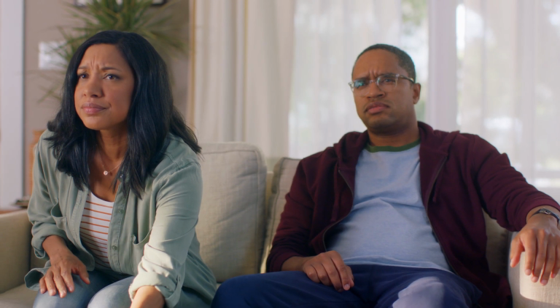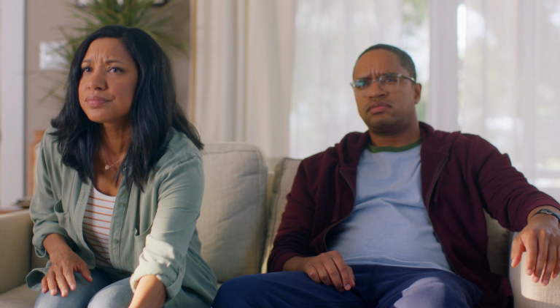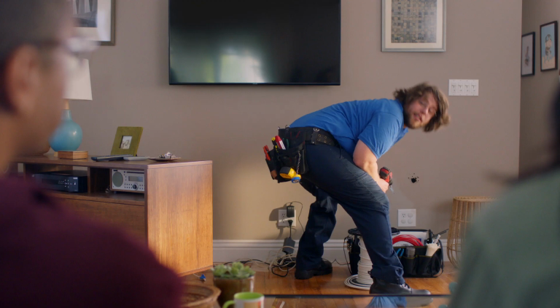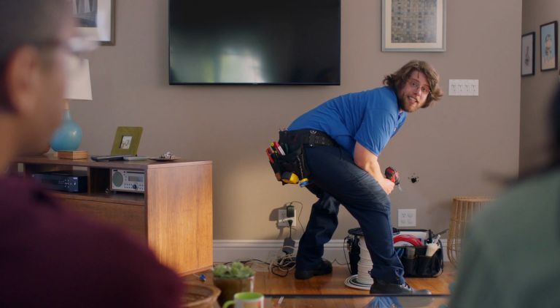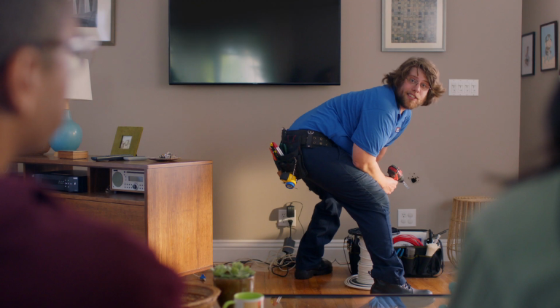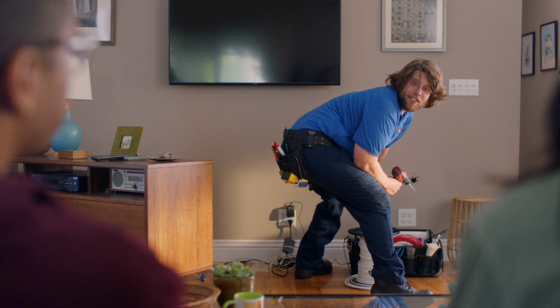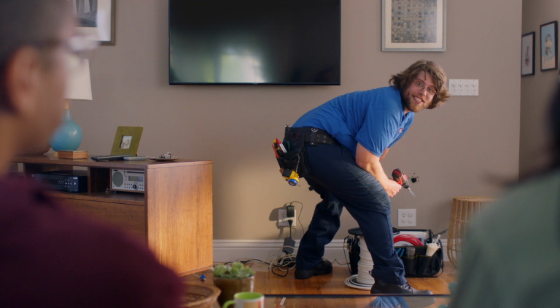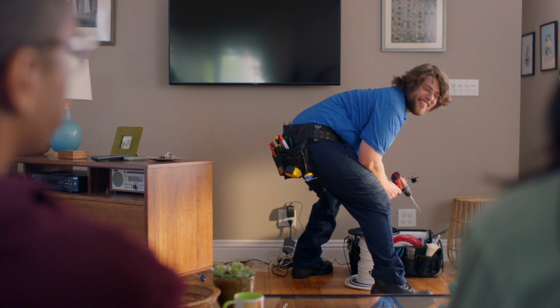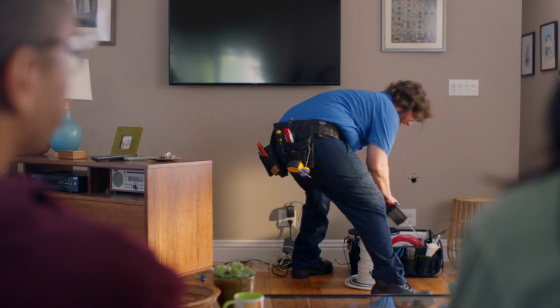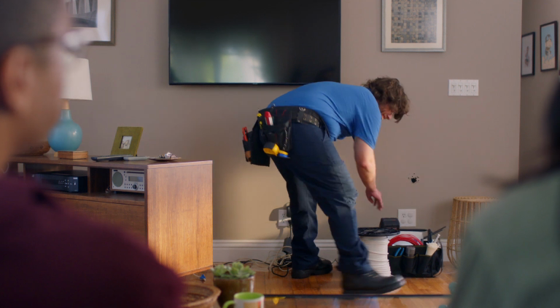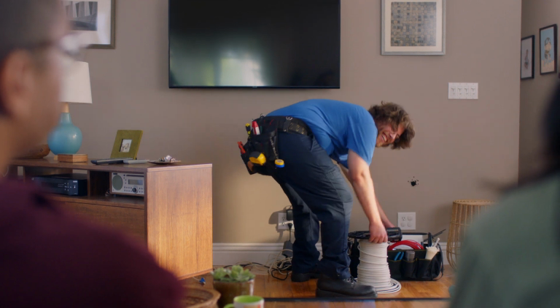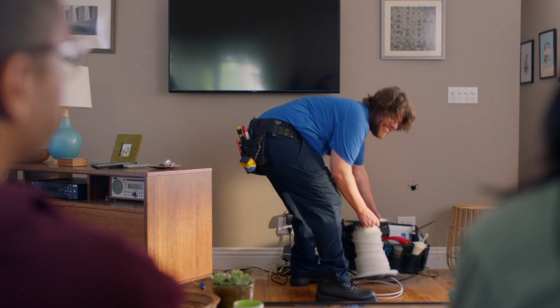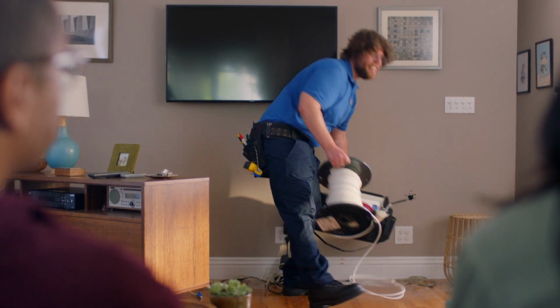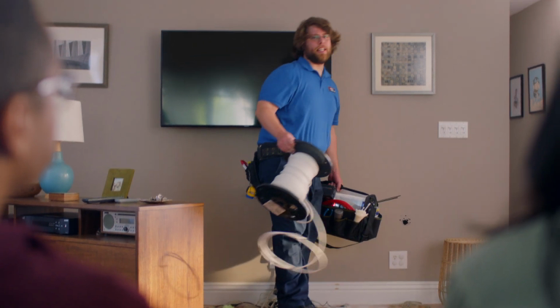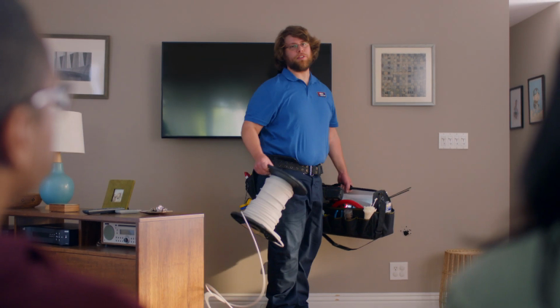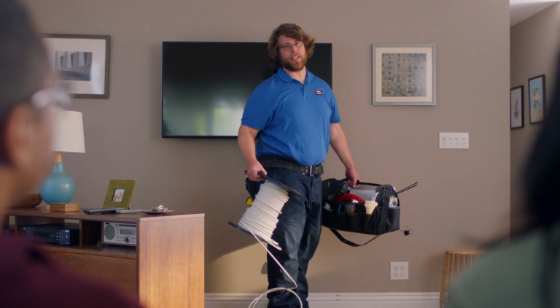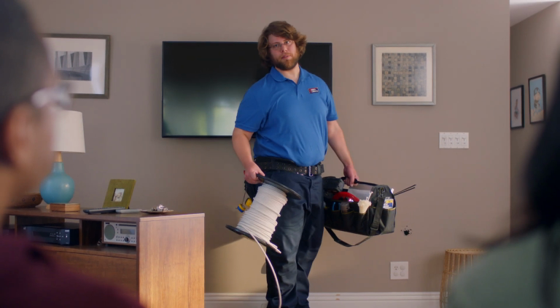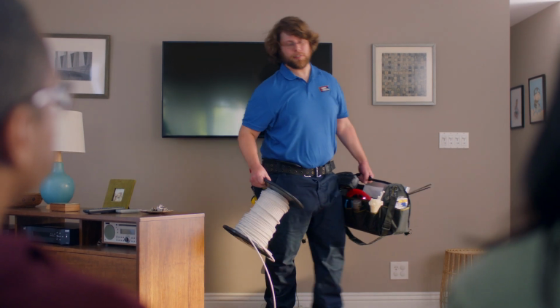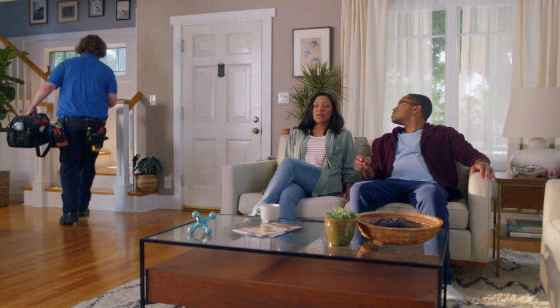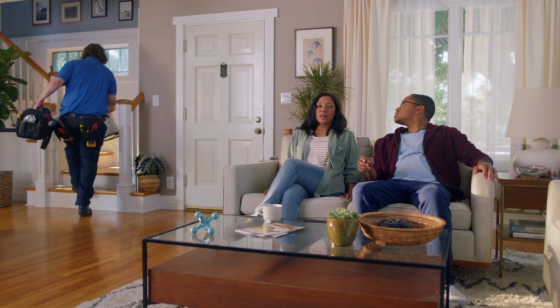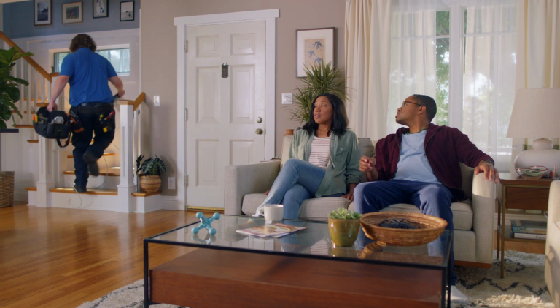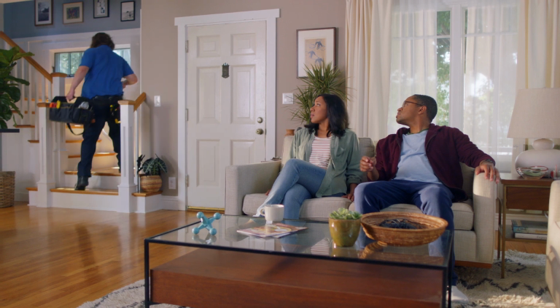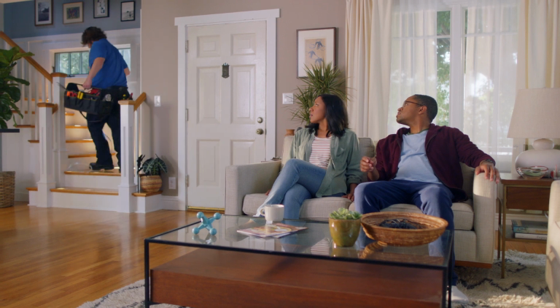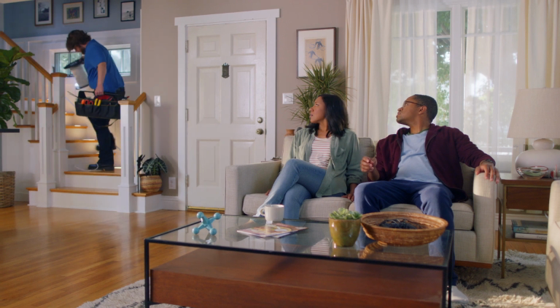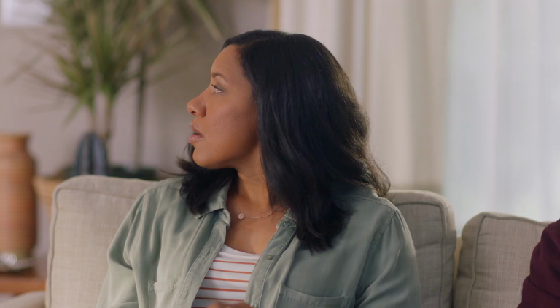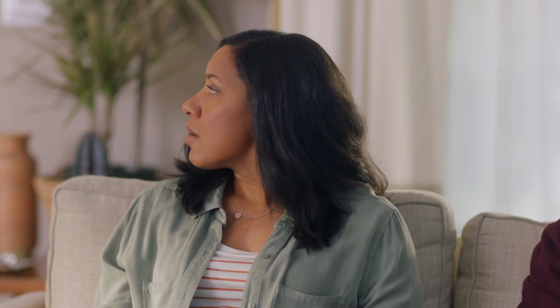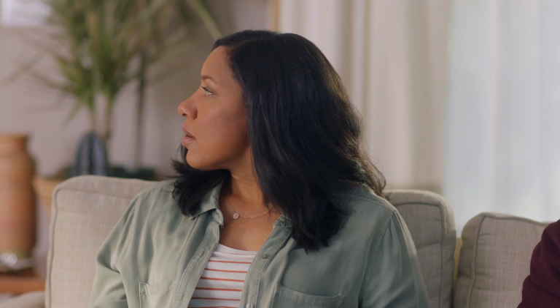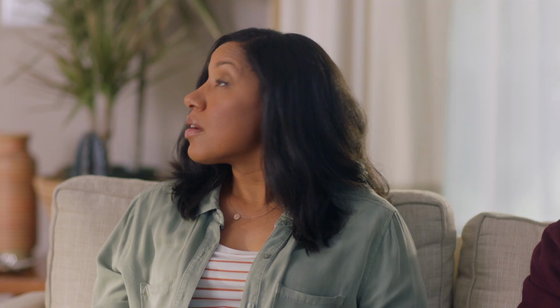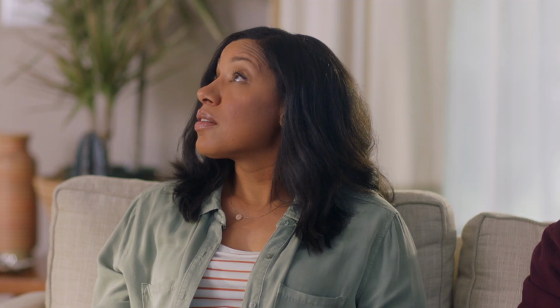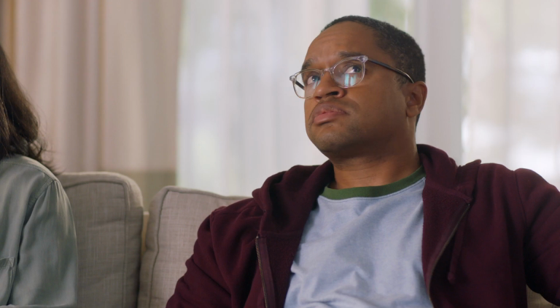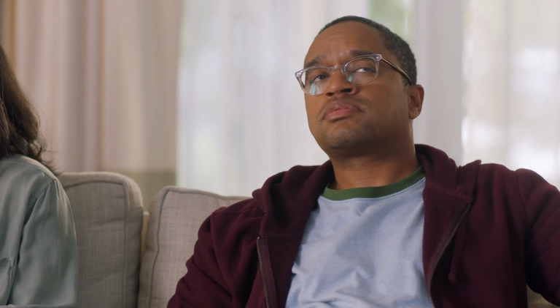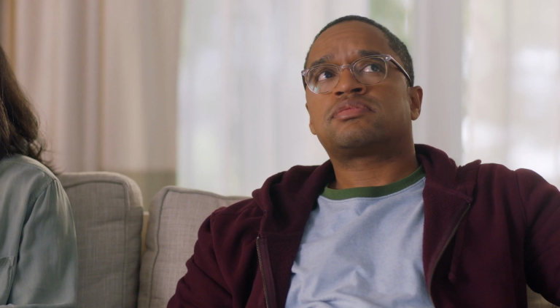Sometimes you gotta hire a stud to find a stud. I'm gonna need to run some more cable upstairs. So much for that 8-to-4 installation window.